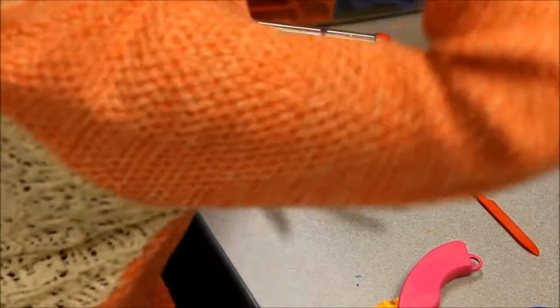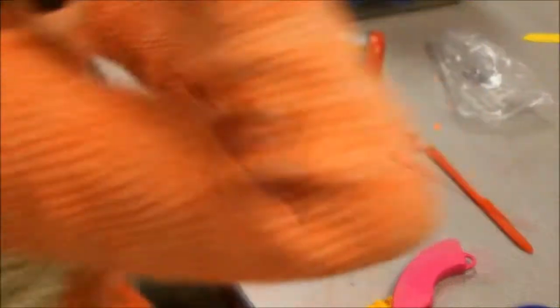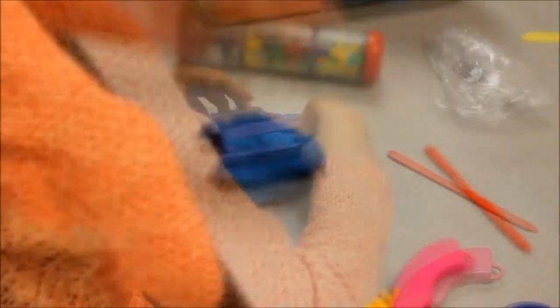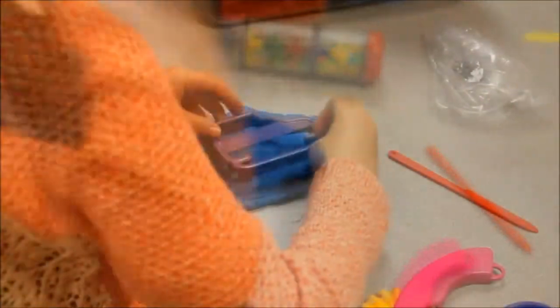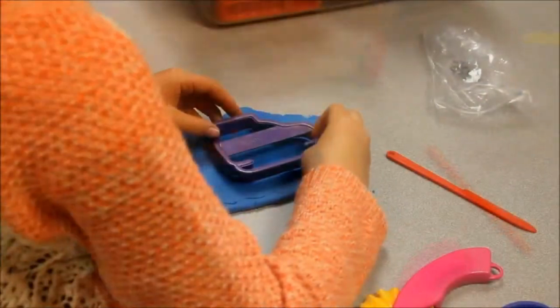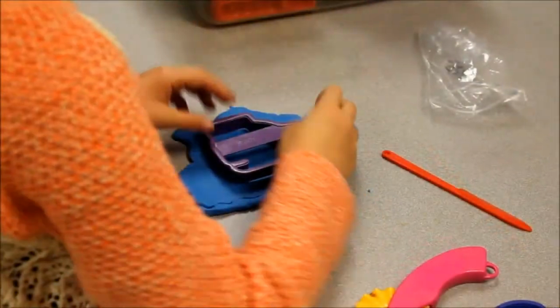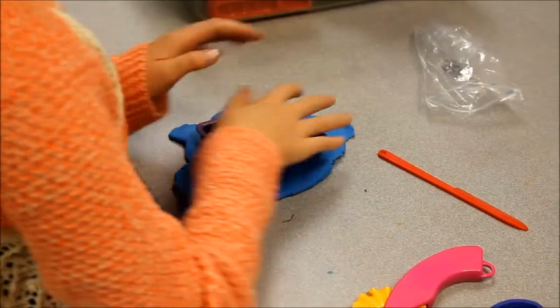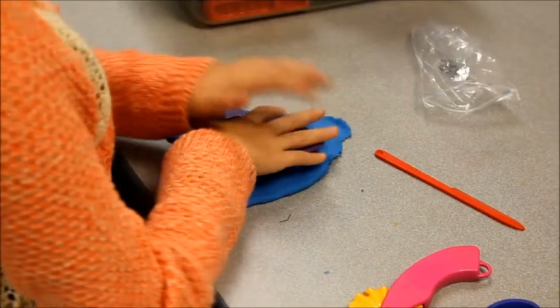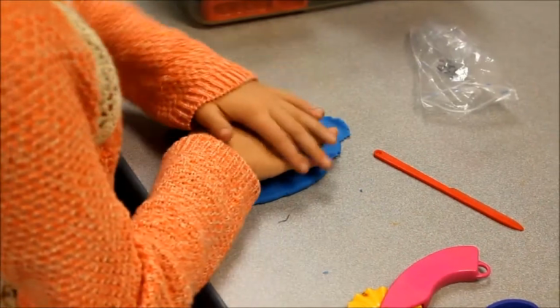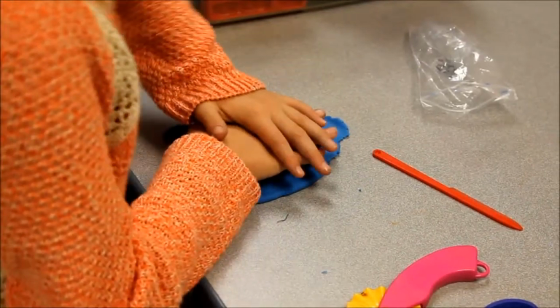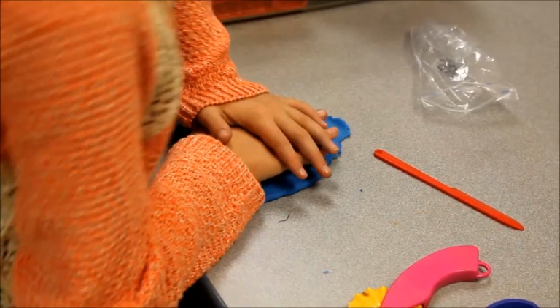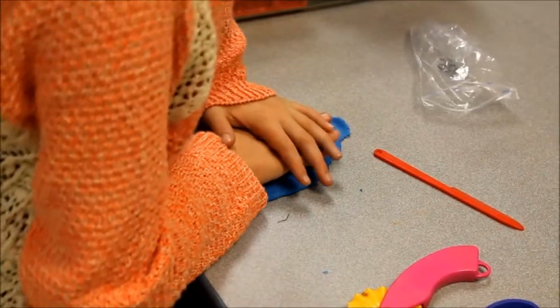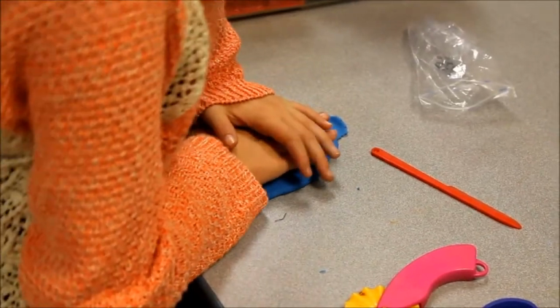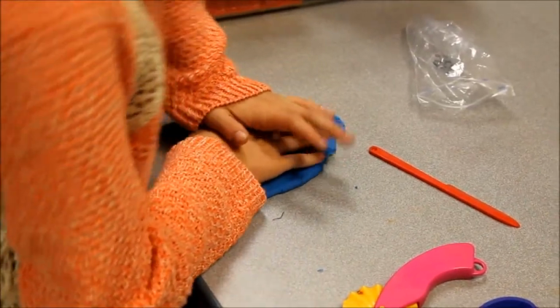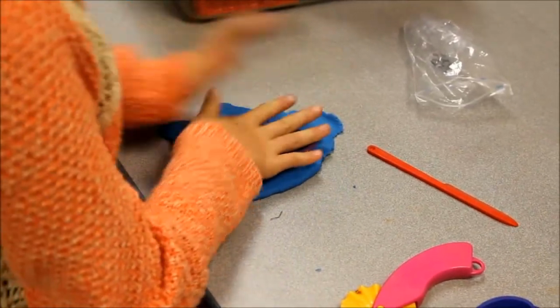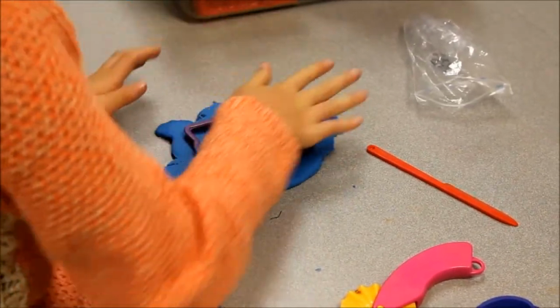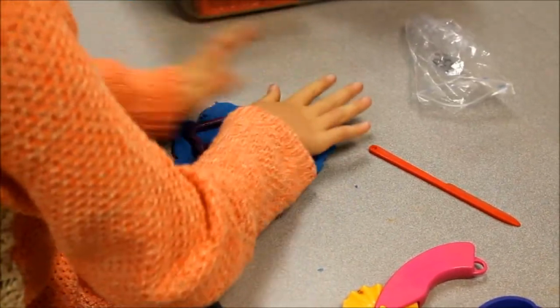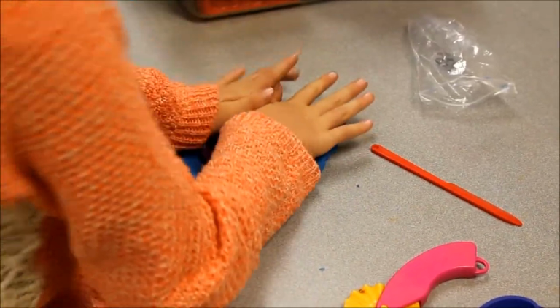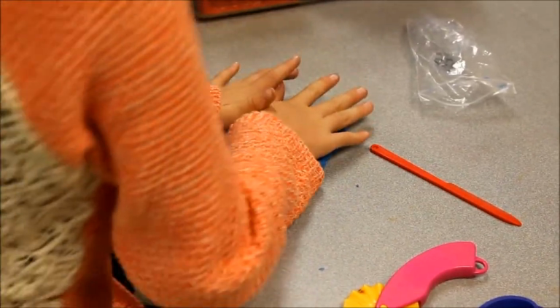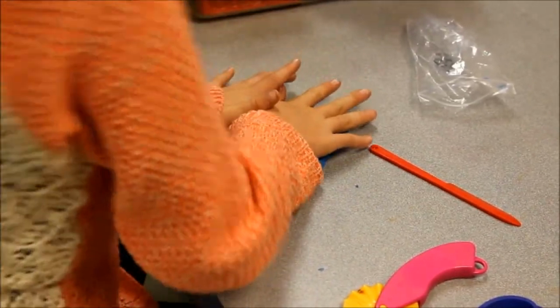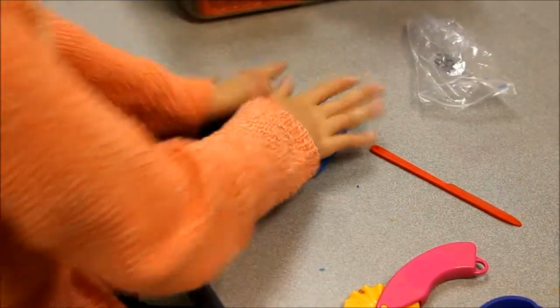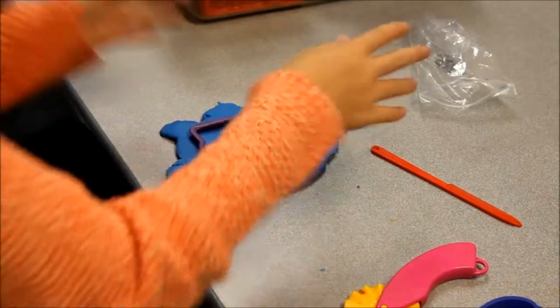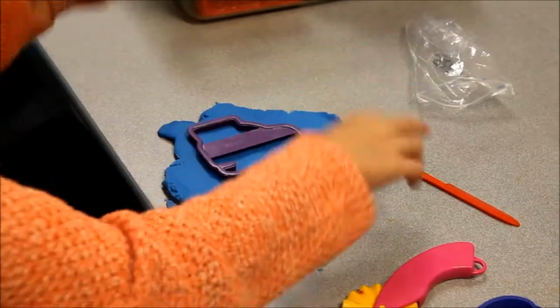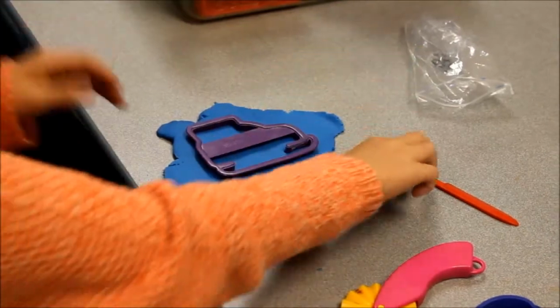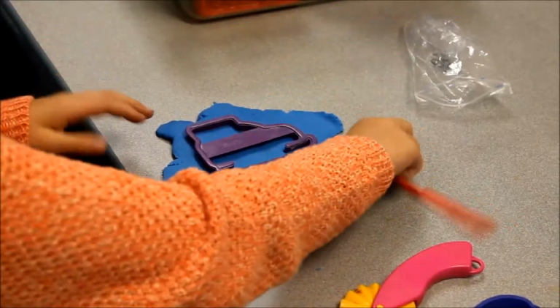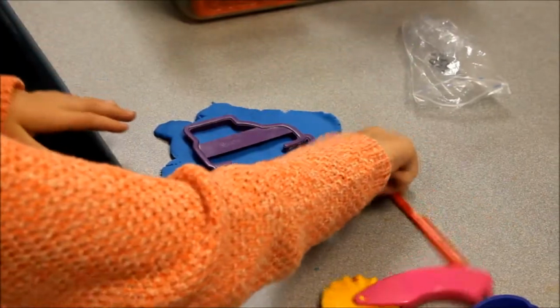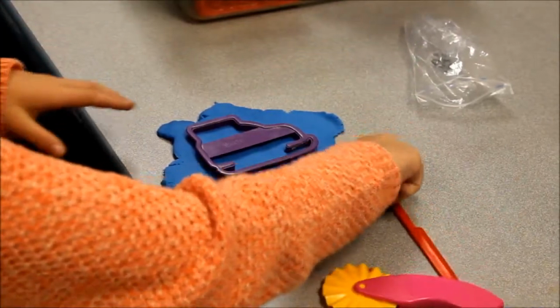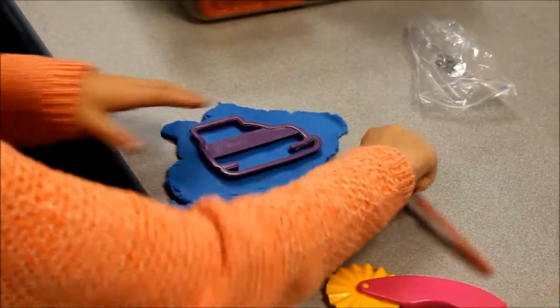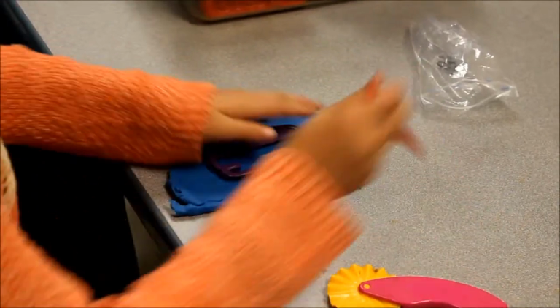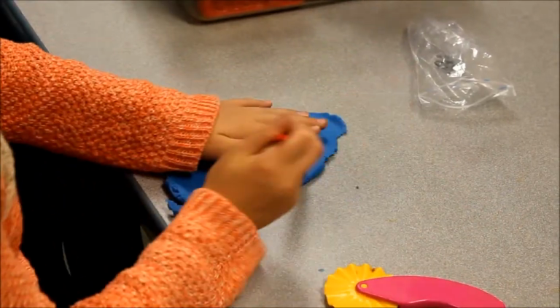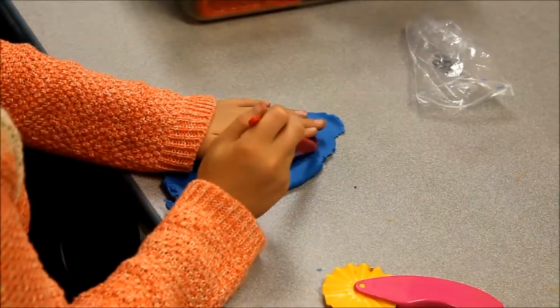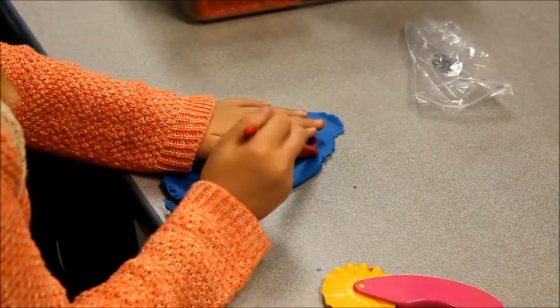Sometimes, I use a cookie cutter to make a shape. First, I make the dough flat. I push the cookie cutter down. Then, I cut the edges with a plastic knife.